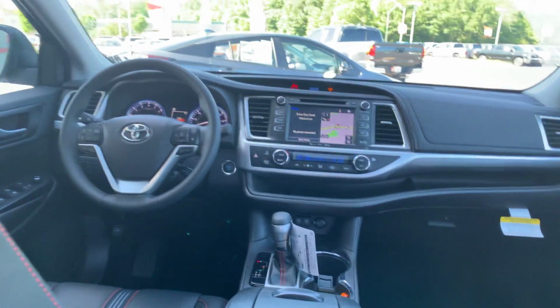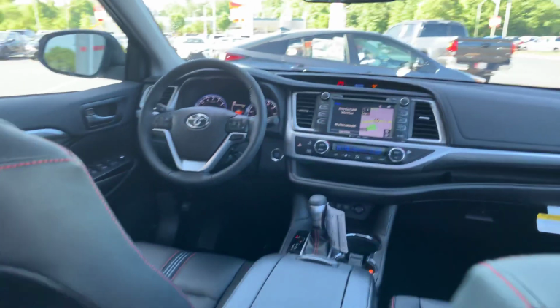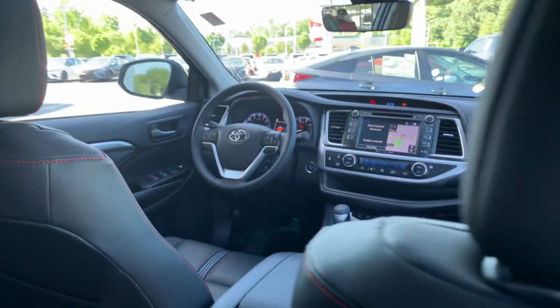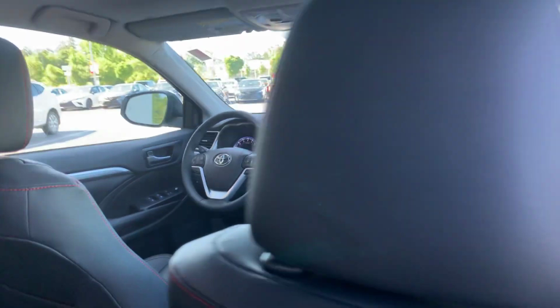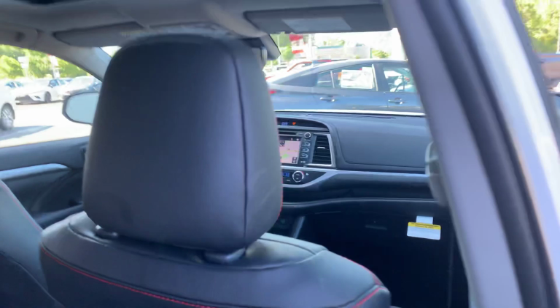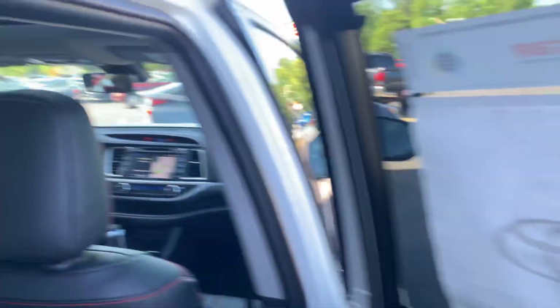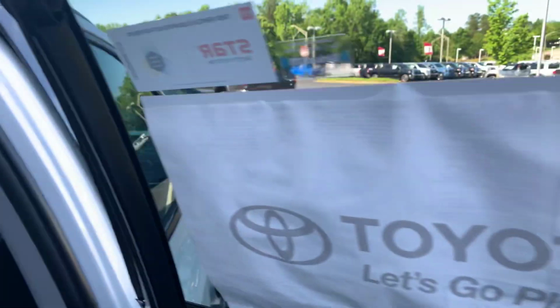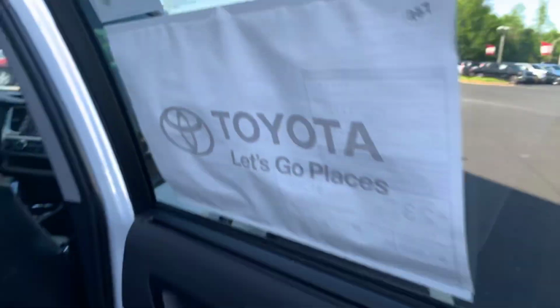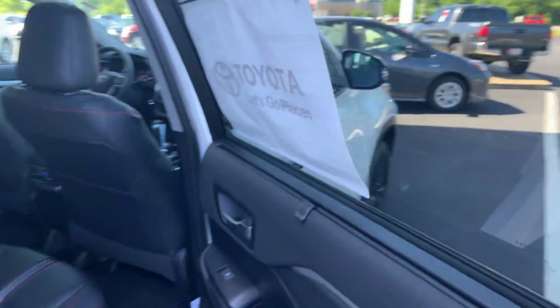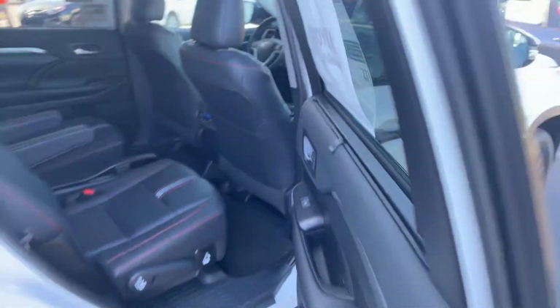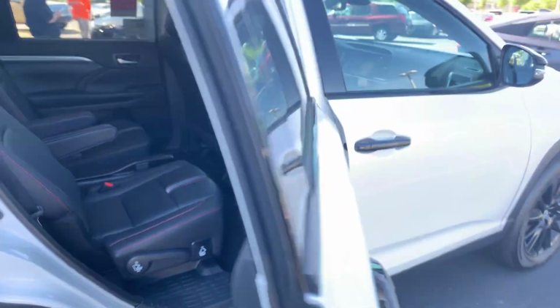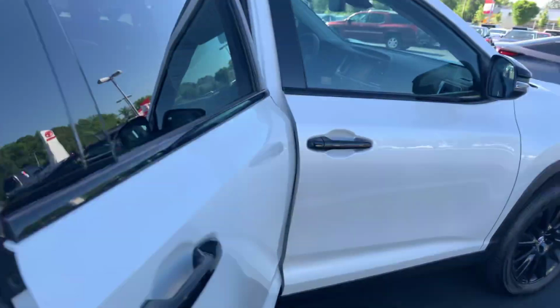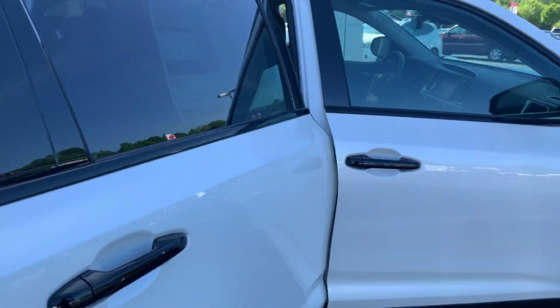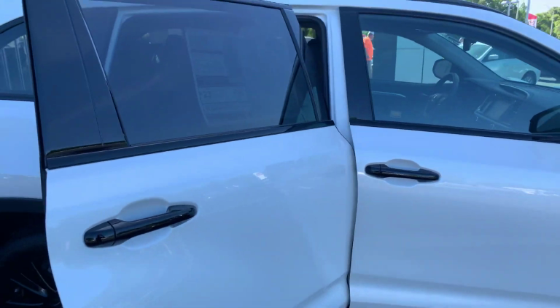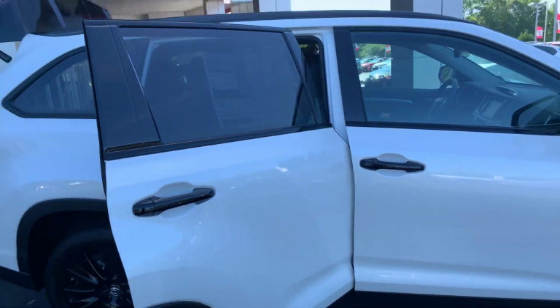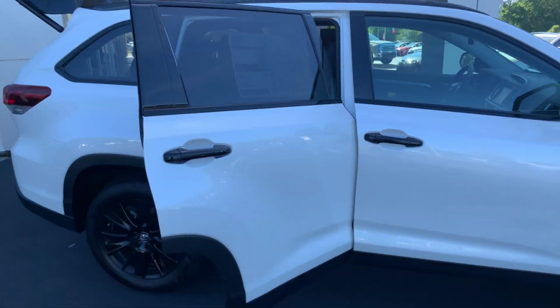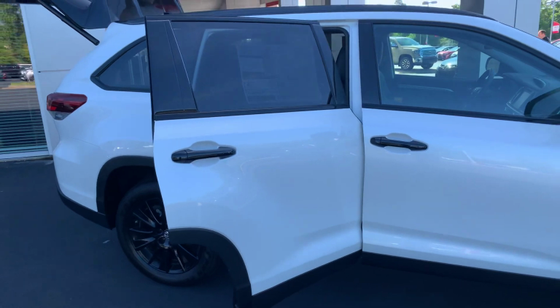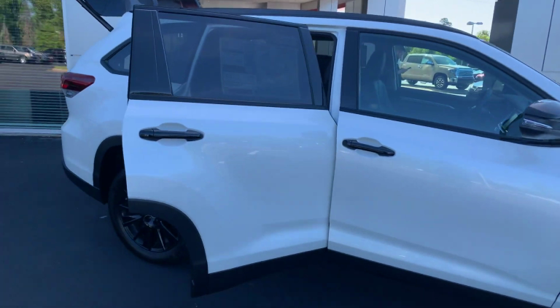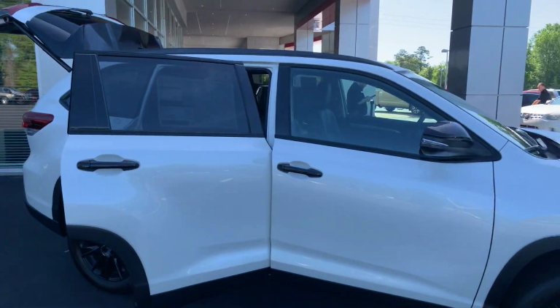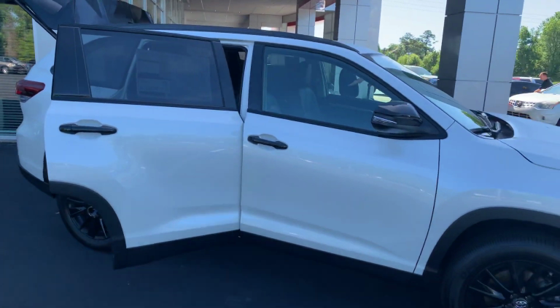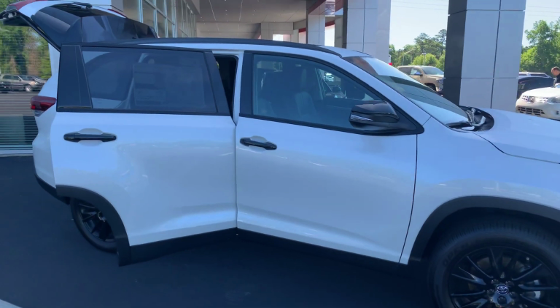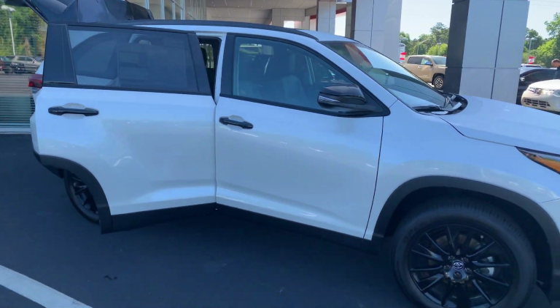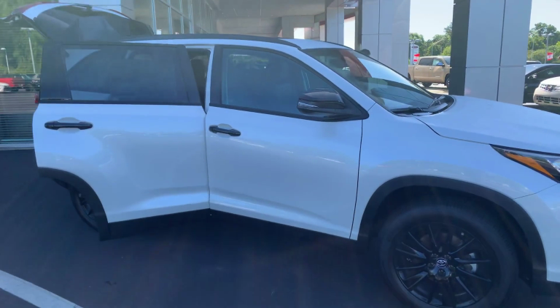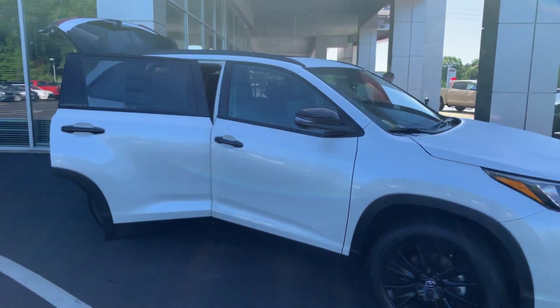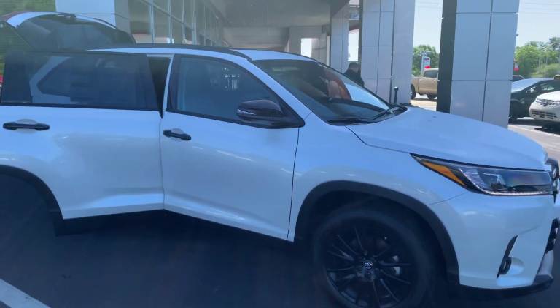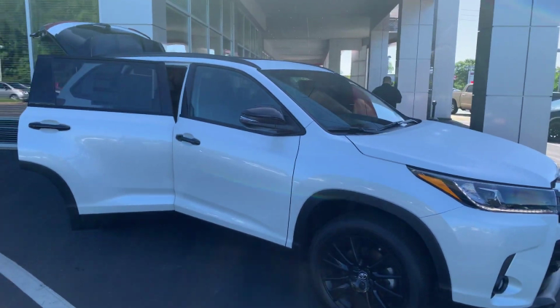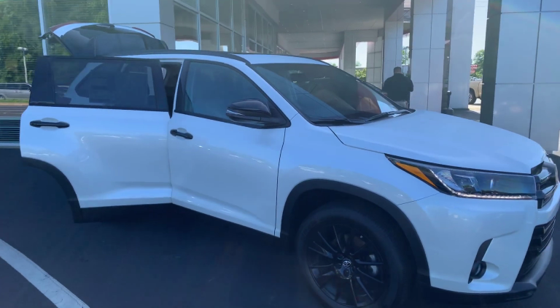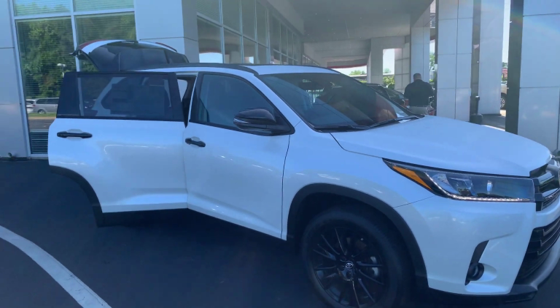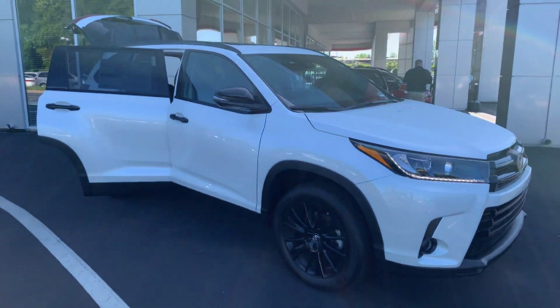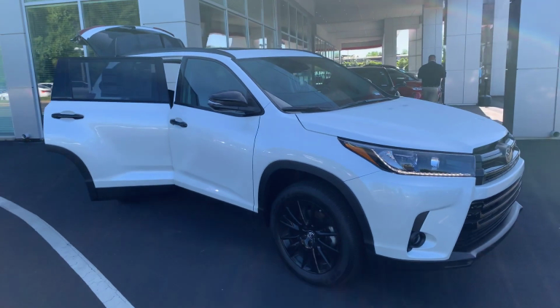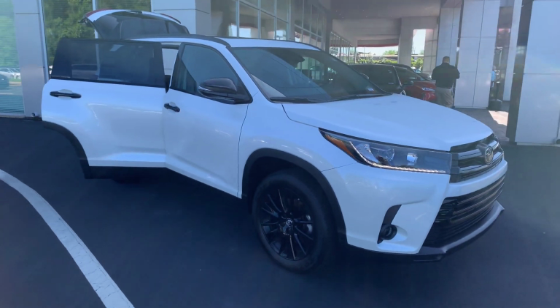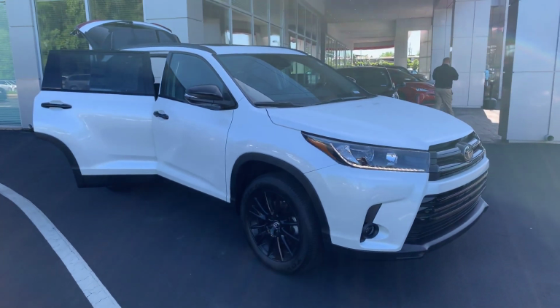You also get two years and $25,000 of prepaid maintenance from Toyota, and utilizing our service department here at LaGrange Toyota will also give you tires for life. I'd love to invite you by to test drive — give me a call today at 706-882-2963.